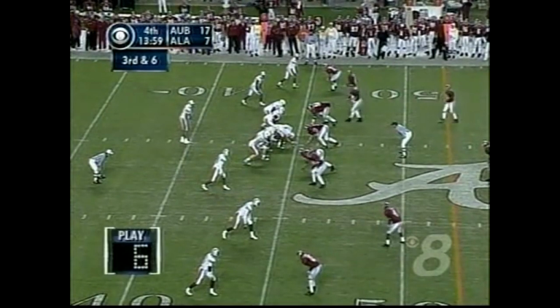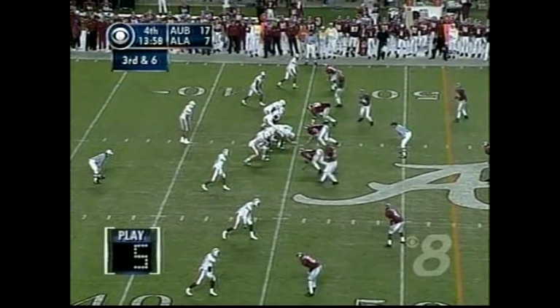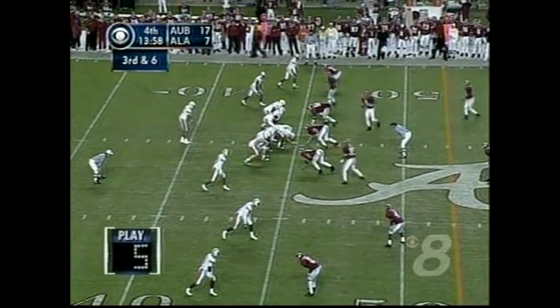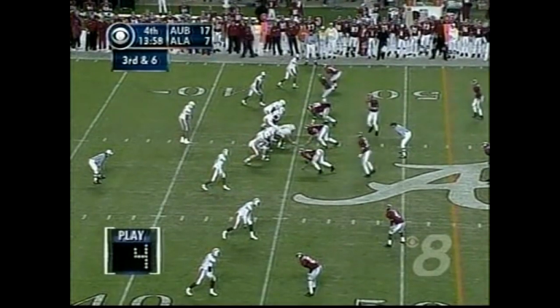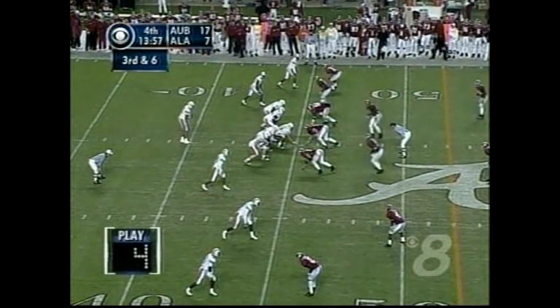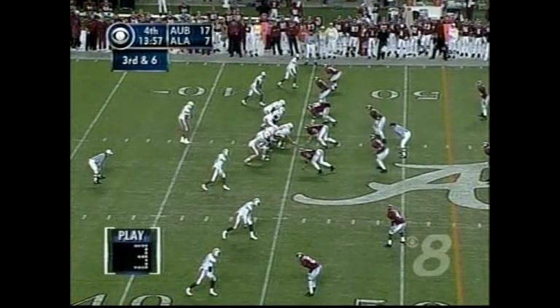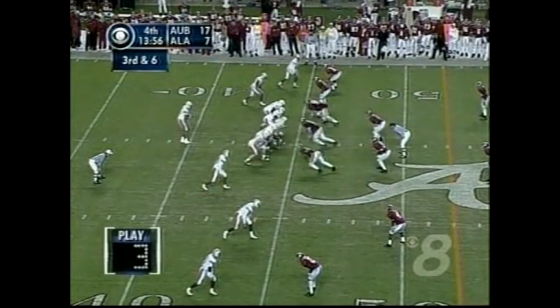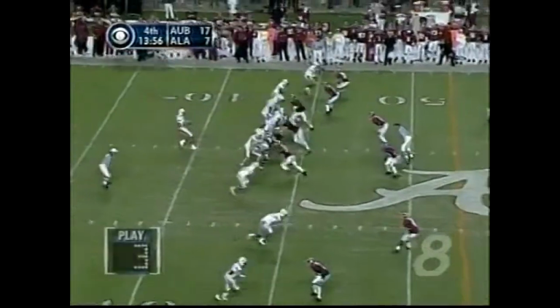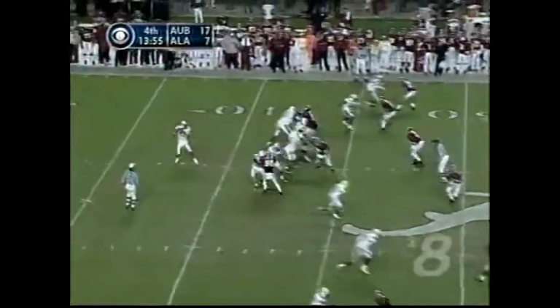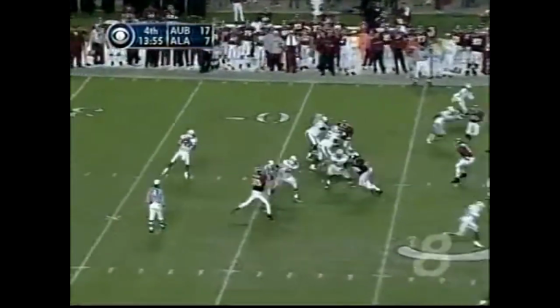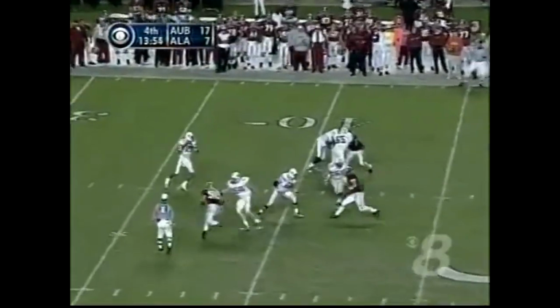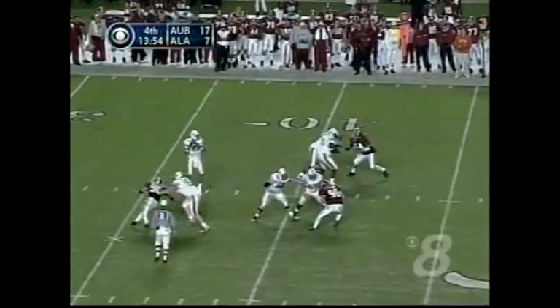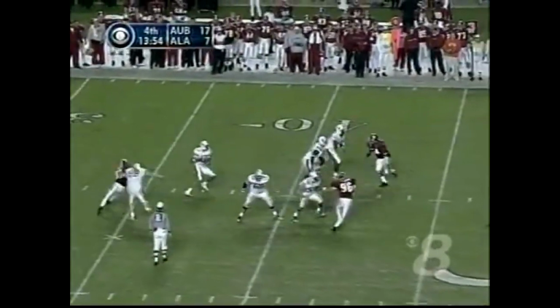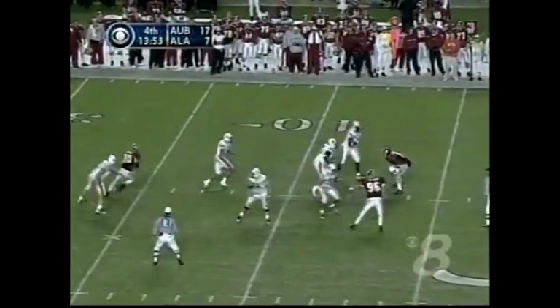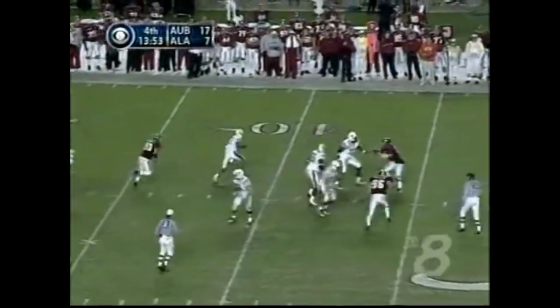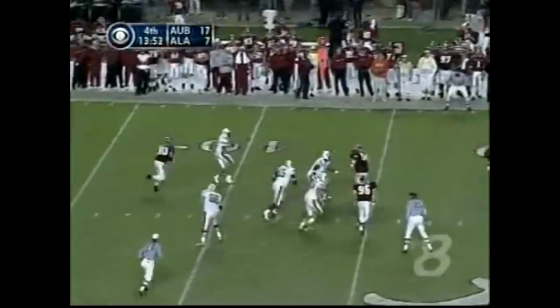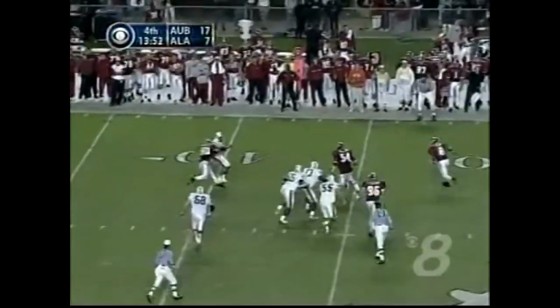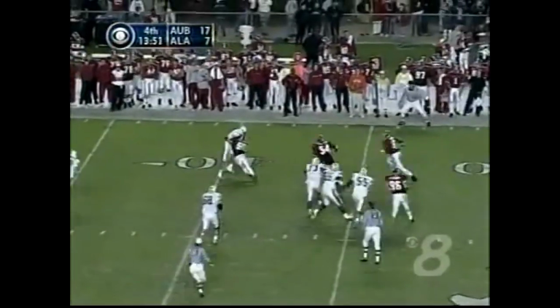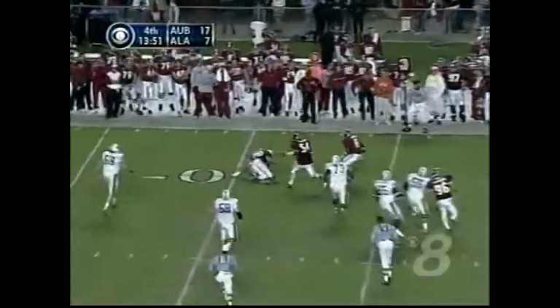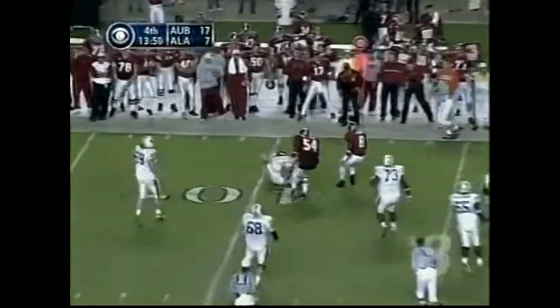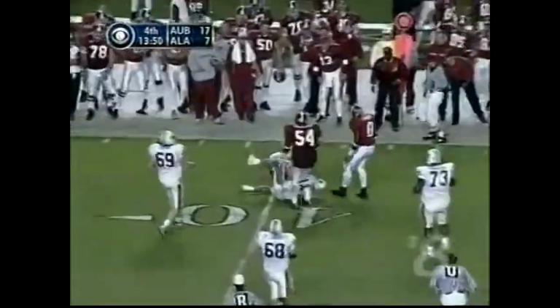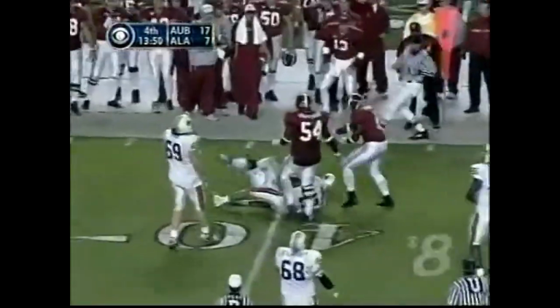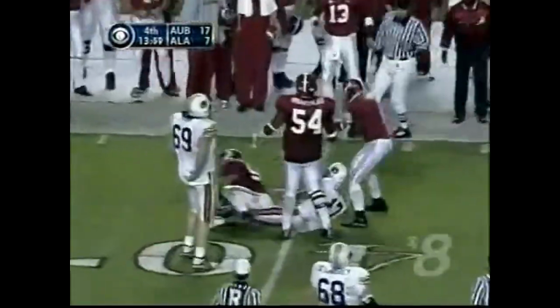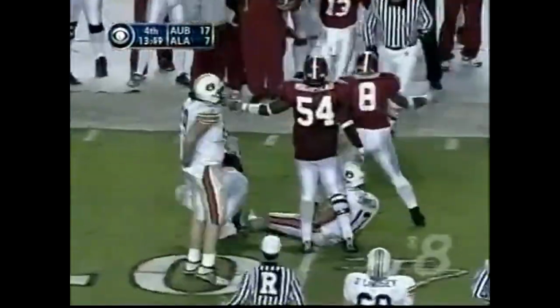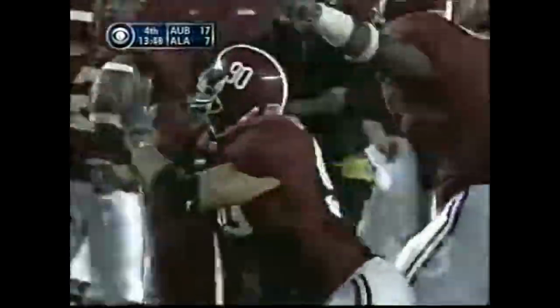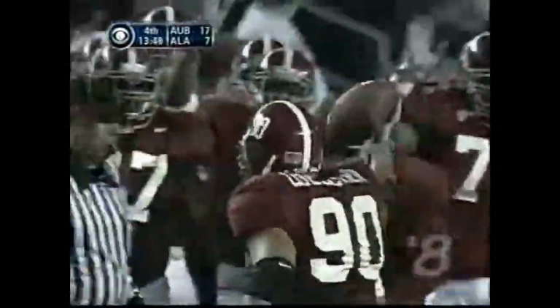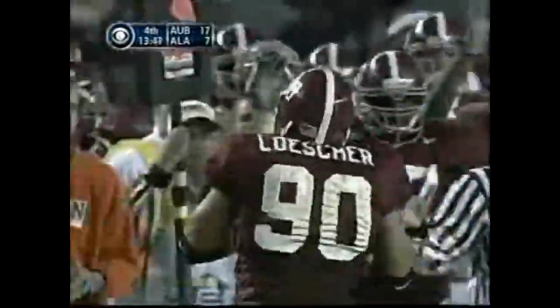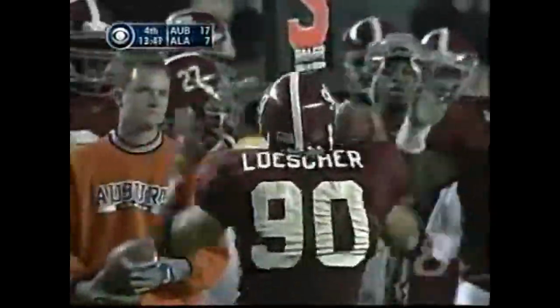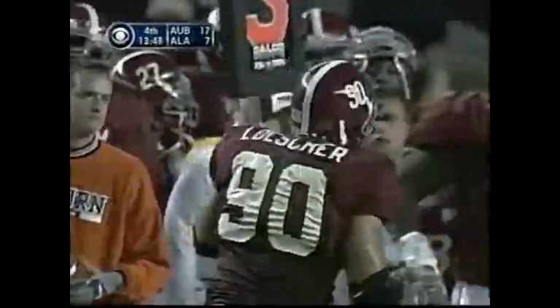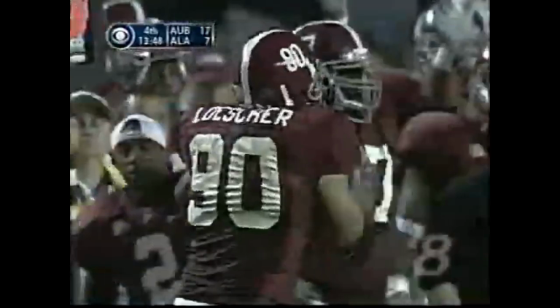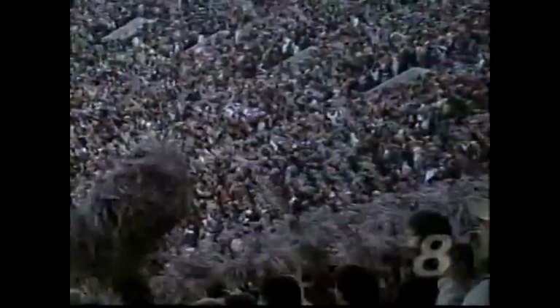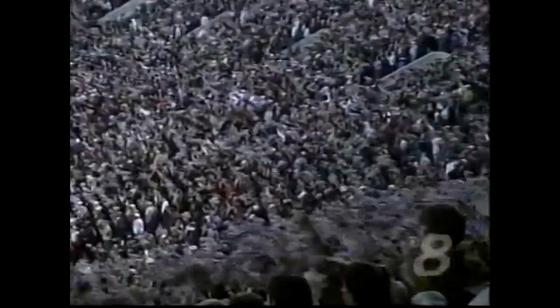Third and six. A lot of time for Campbell — good downfield coverage — they got him. Not McKay-Losier. That was a coverage sack. Good coverage downfield.